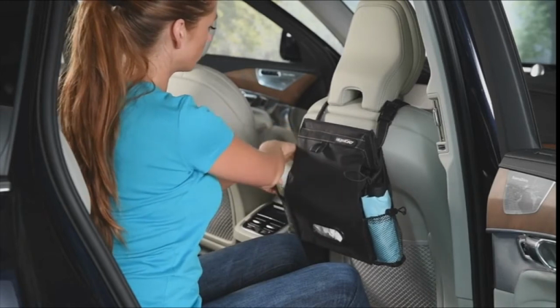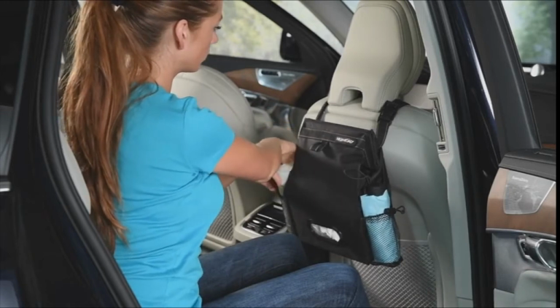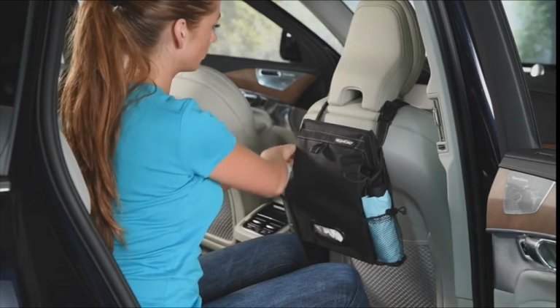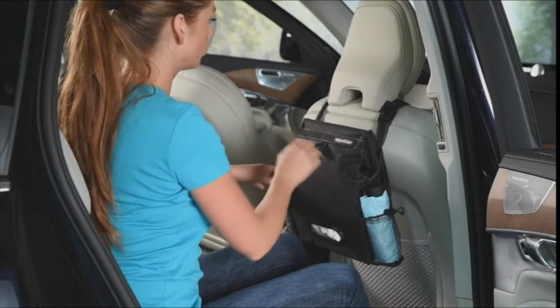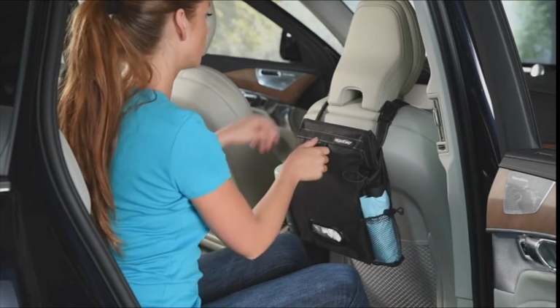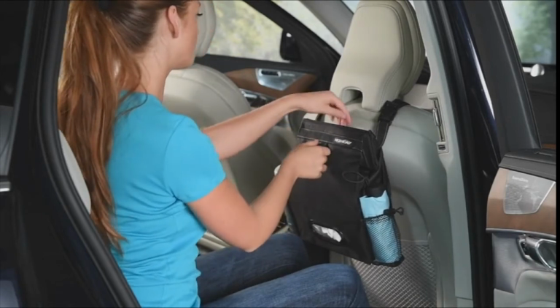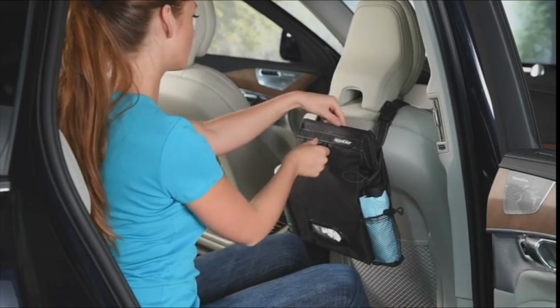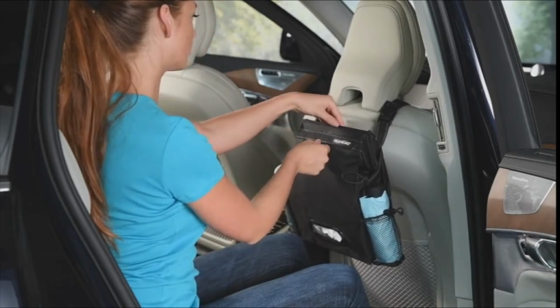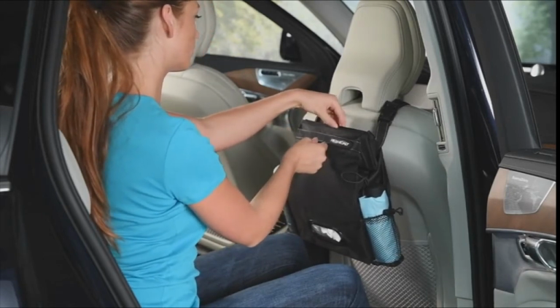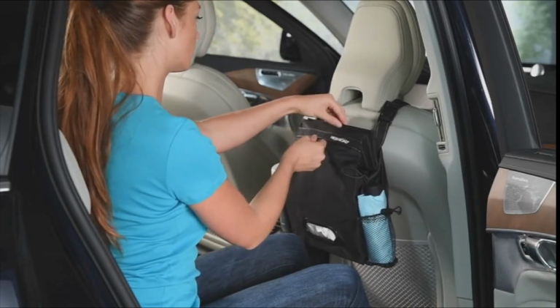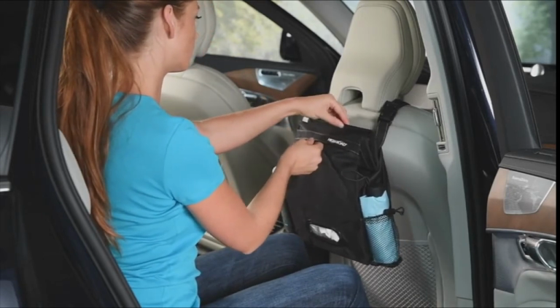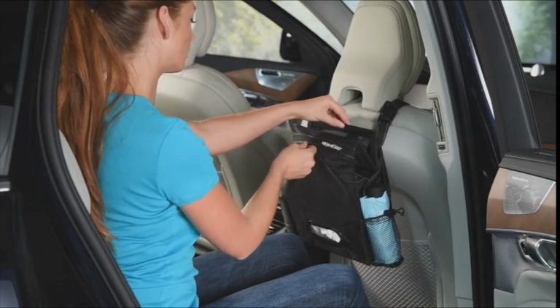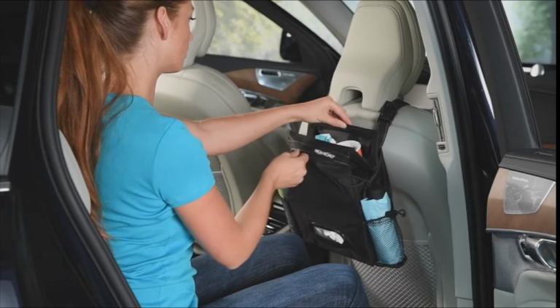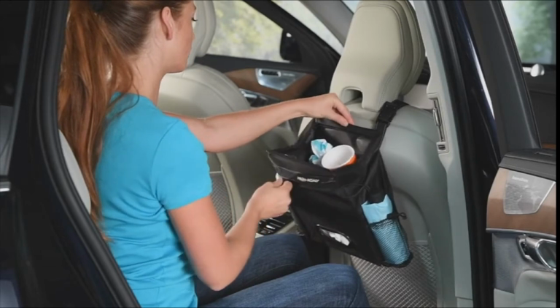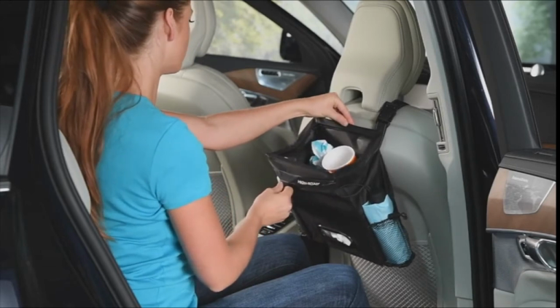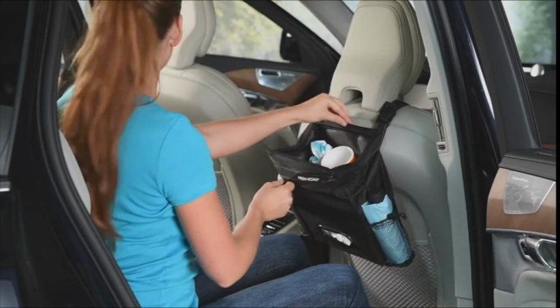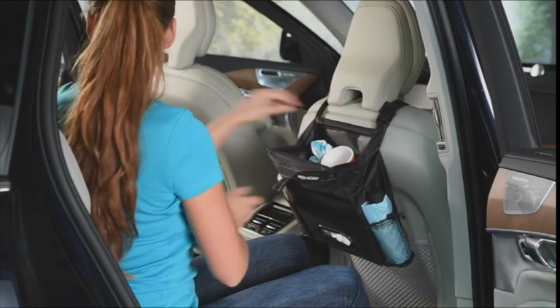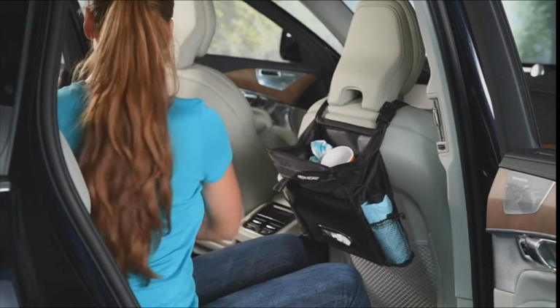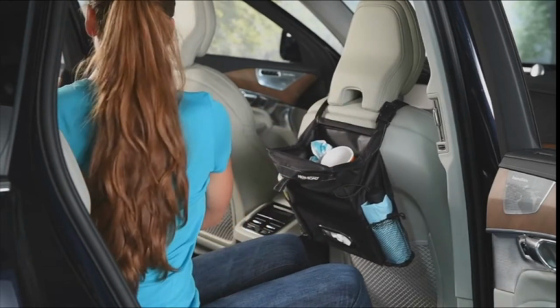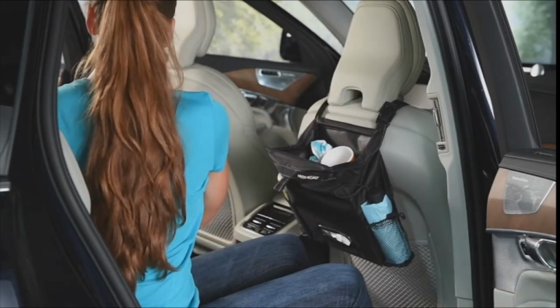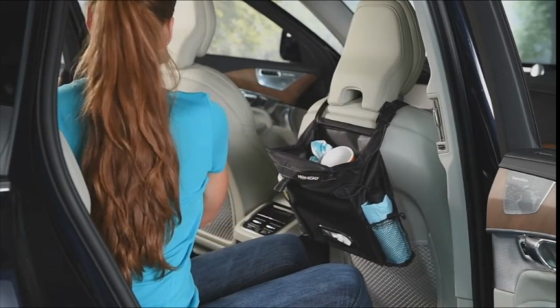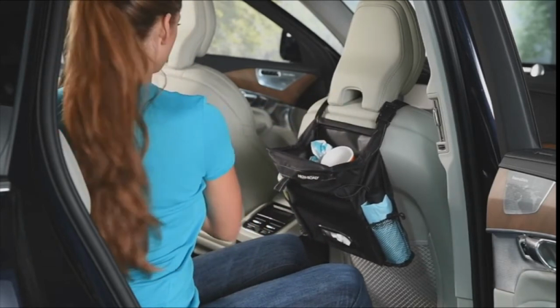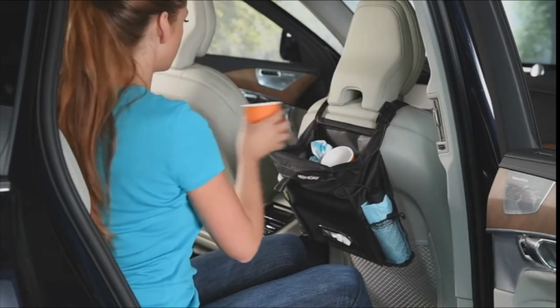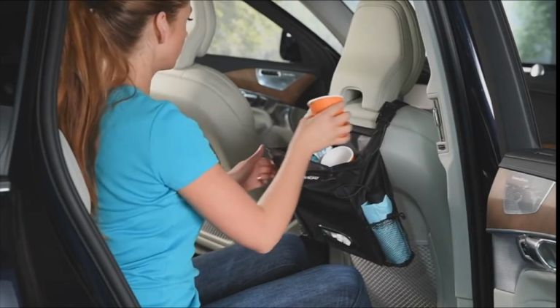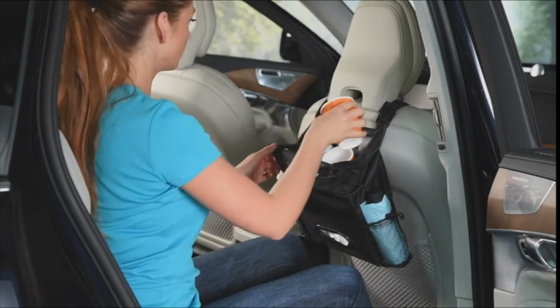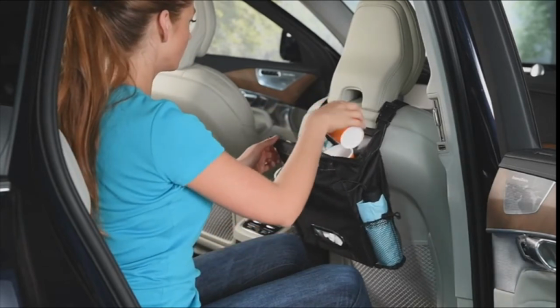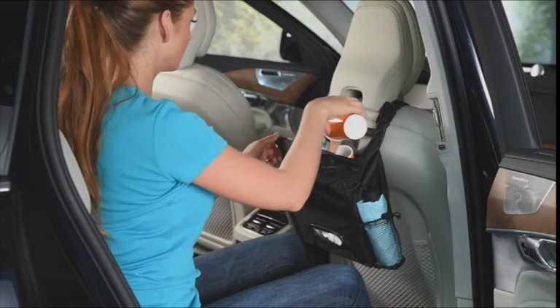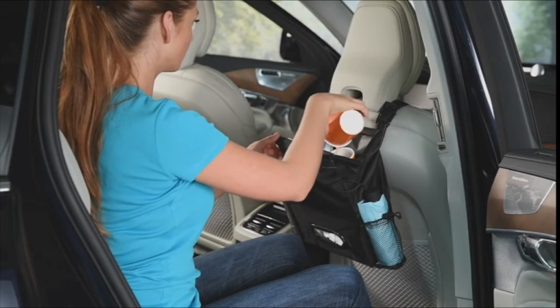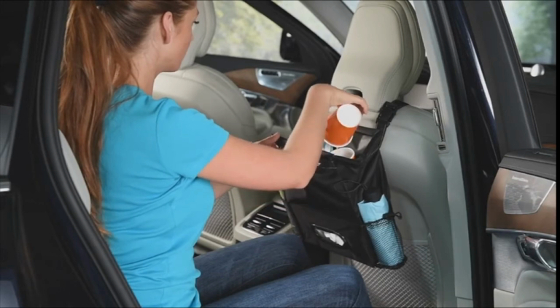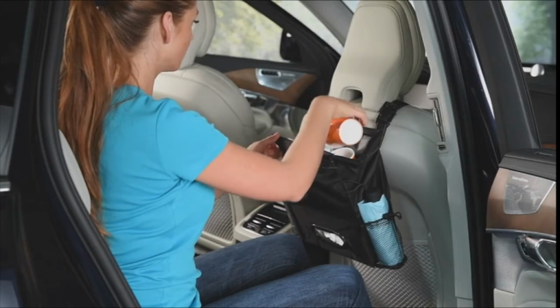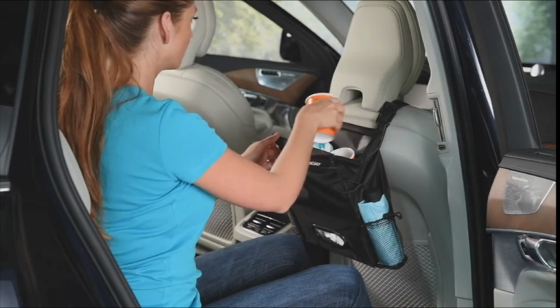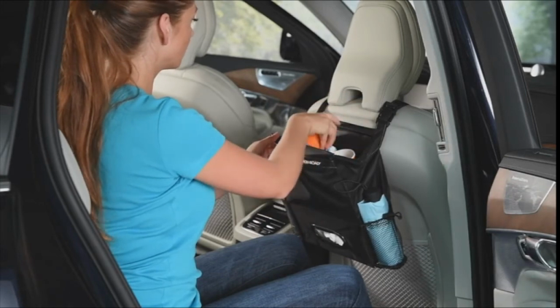The top trash bin has a unique spring-framed opening that stays open when filling and closed when needed to keep trash out of sight. And it's leak-proof to prevent unsightly spills and stains.